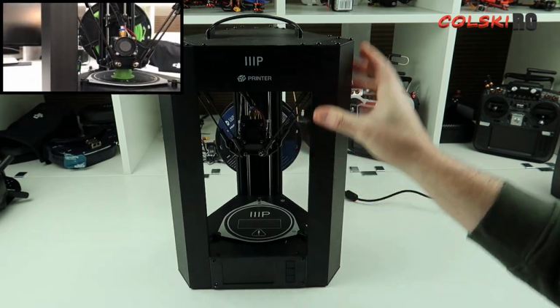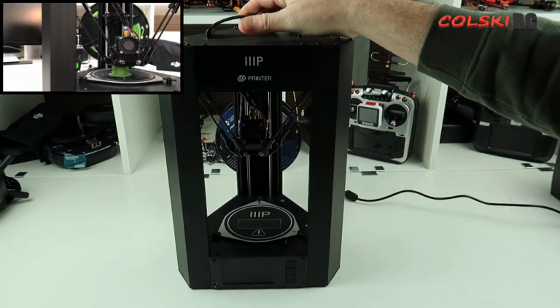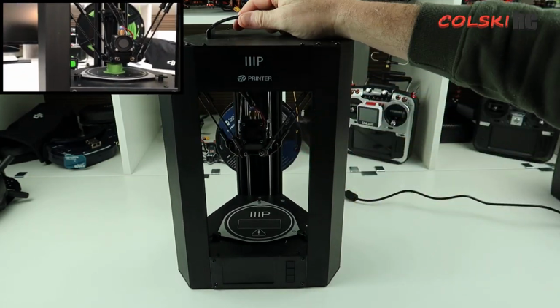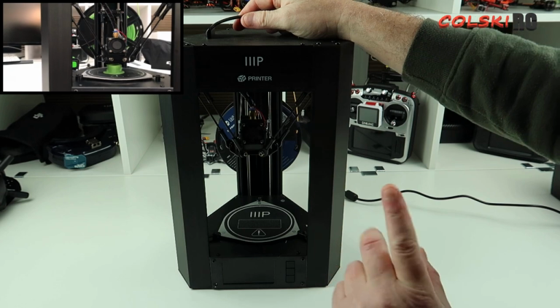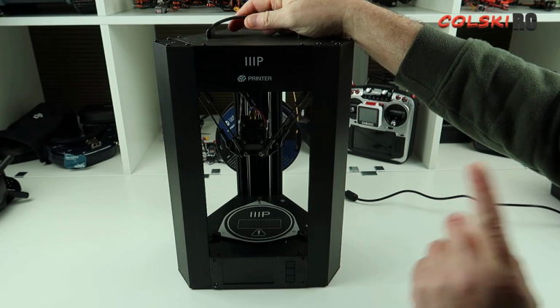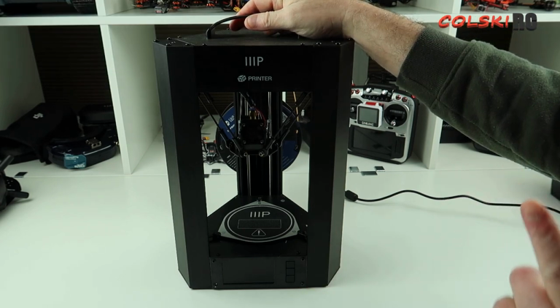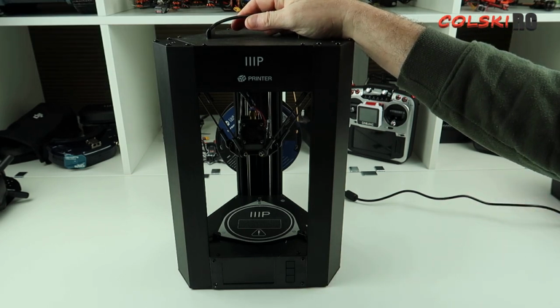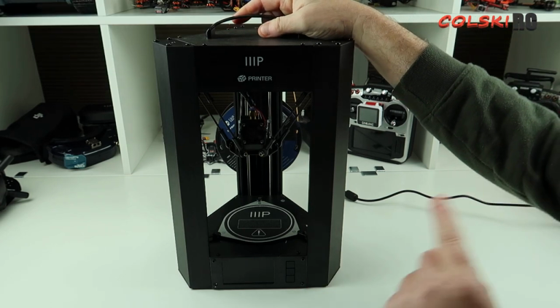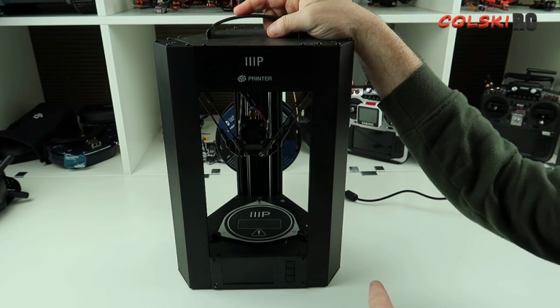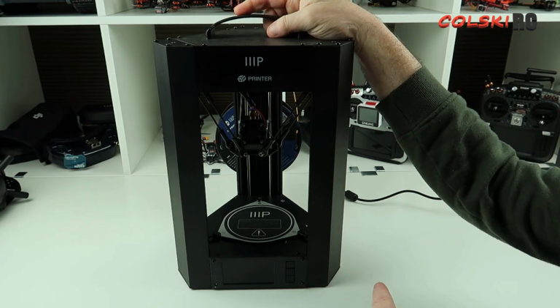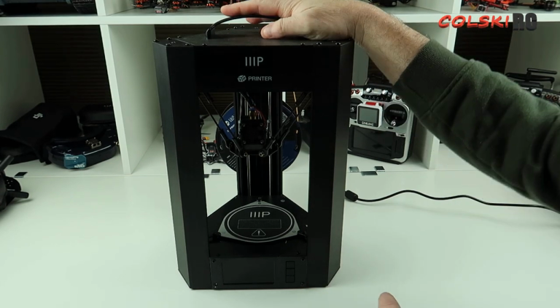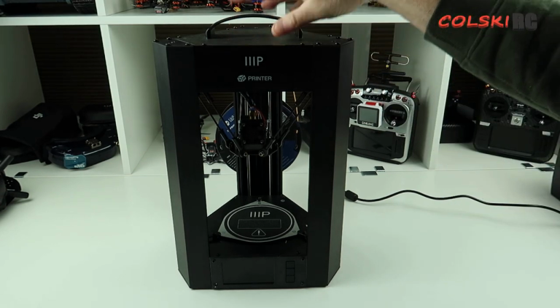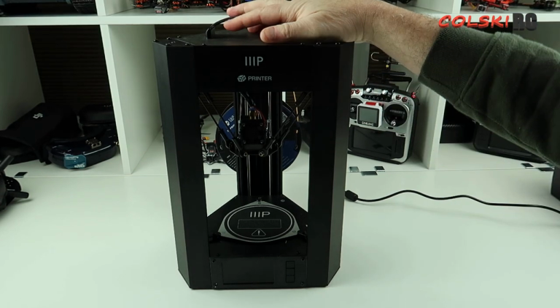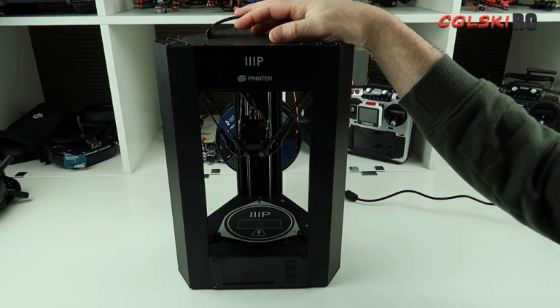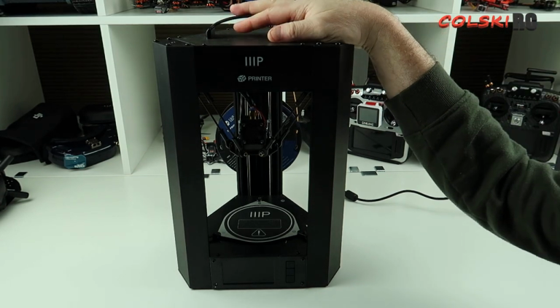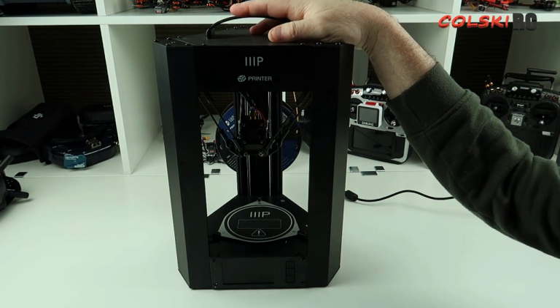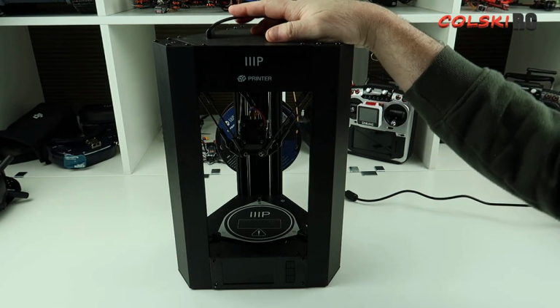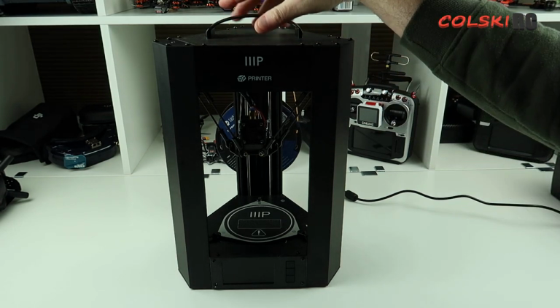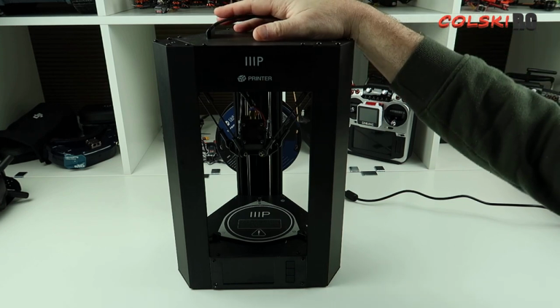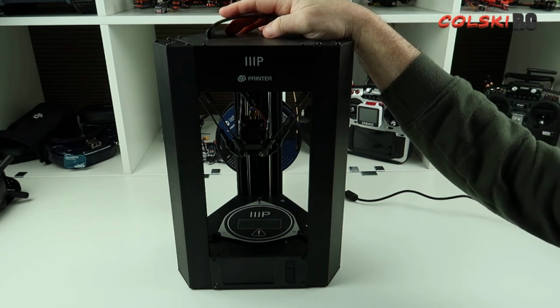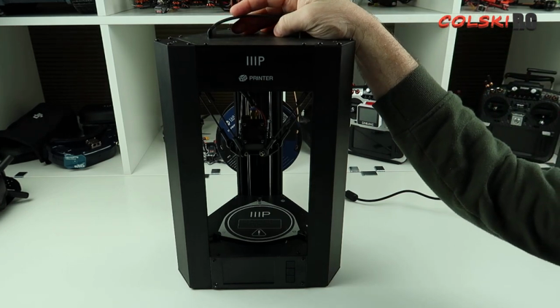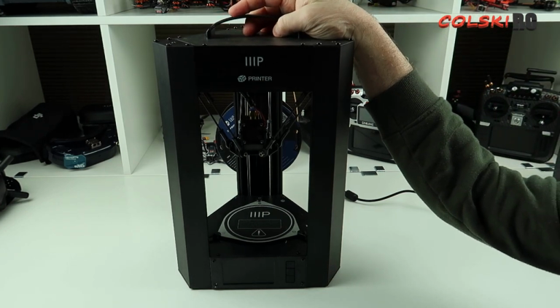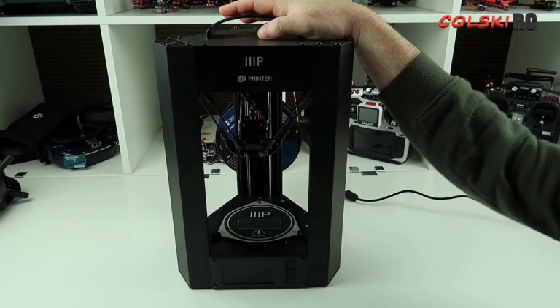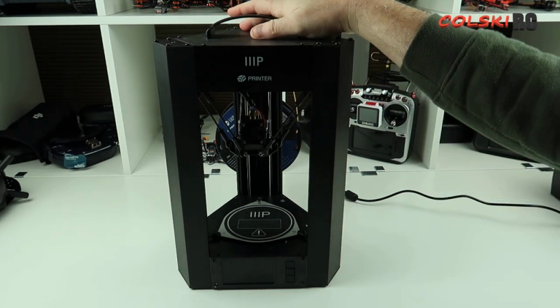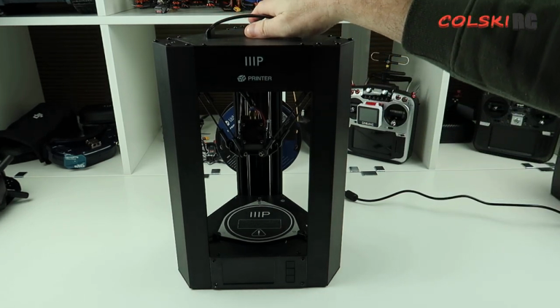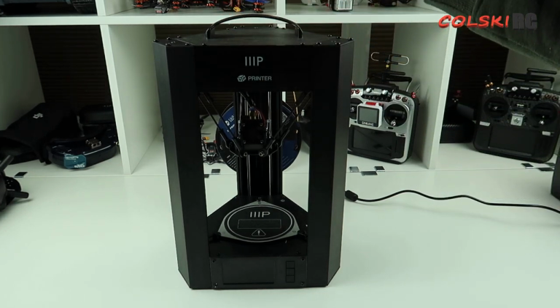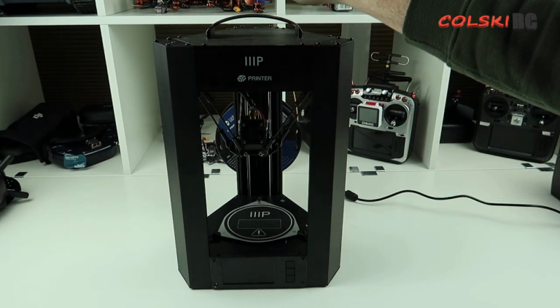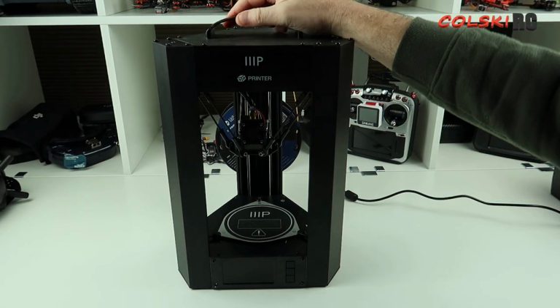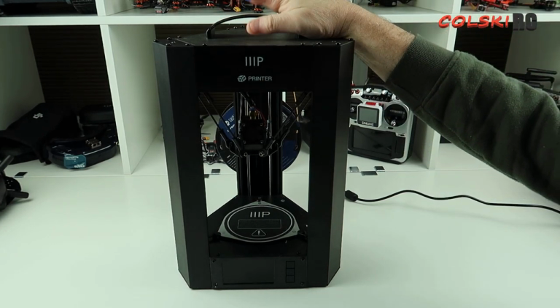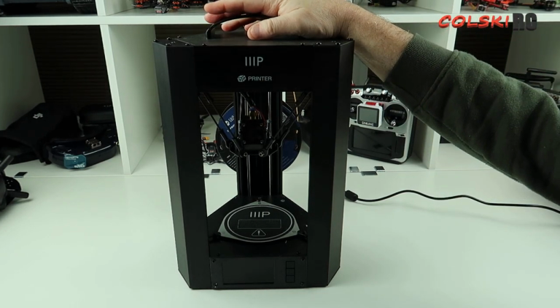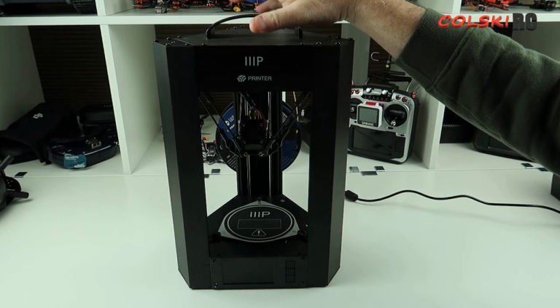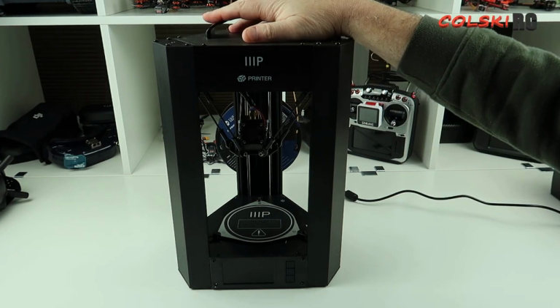It's got a little LCD display on the front which I'll show you in a moment. The reason I haven't turned it on is because this thing is noisy — it is the noisiest printer I've ever heard. There are sacrifices for the money and that is it.